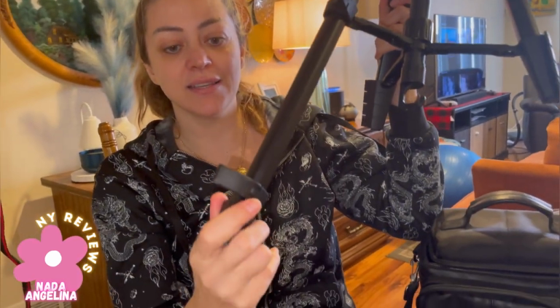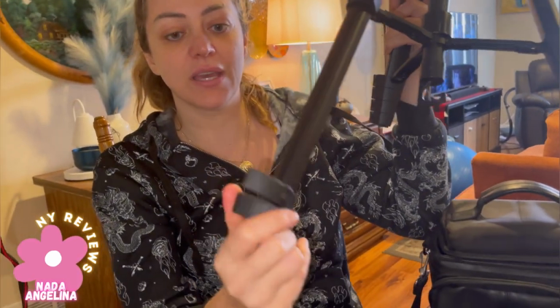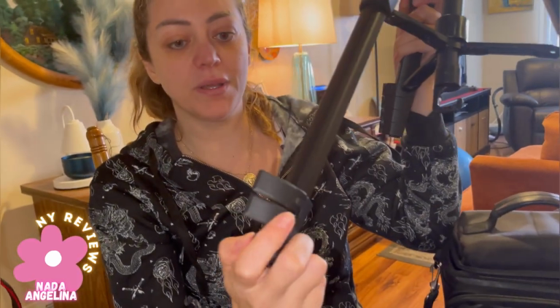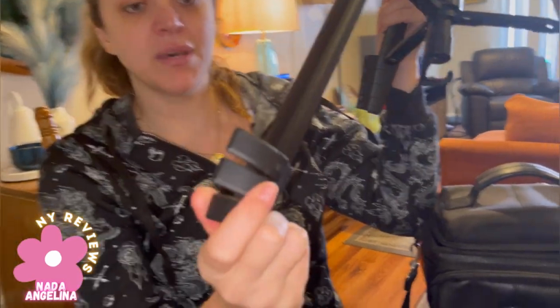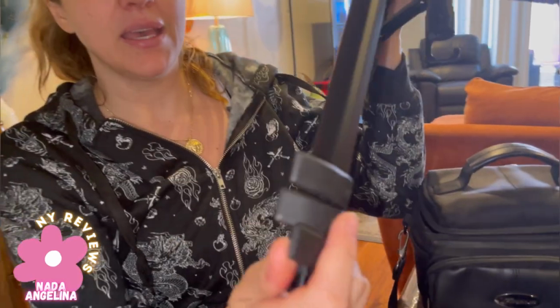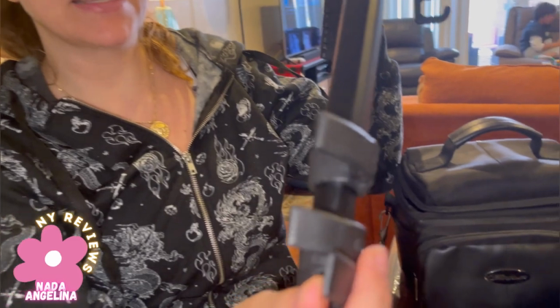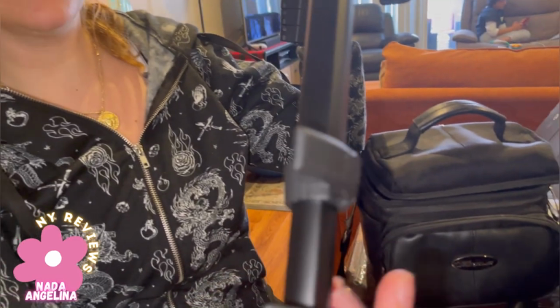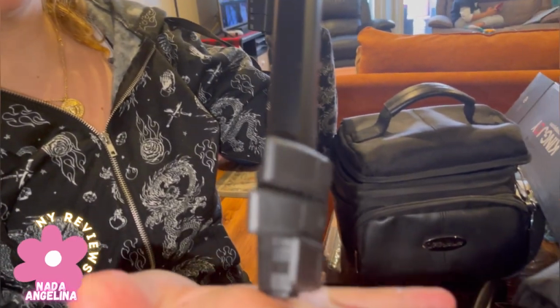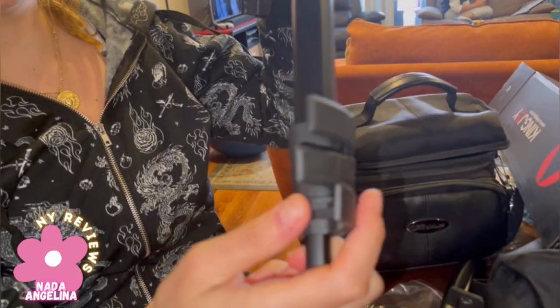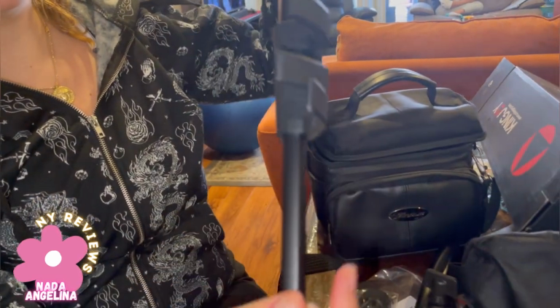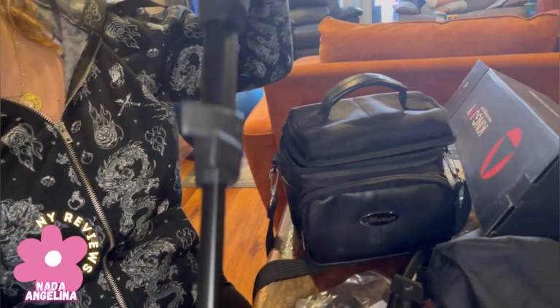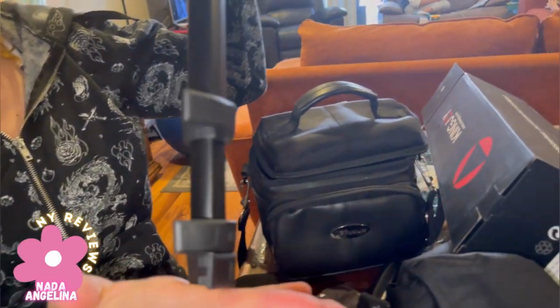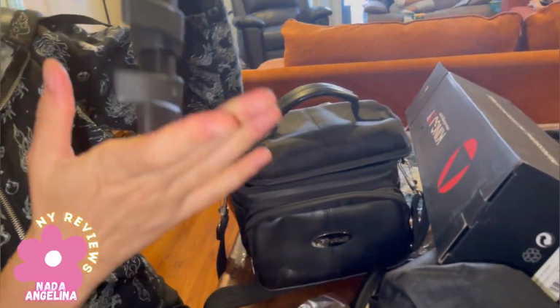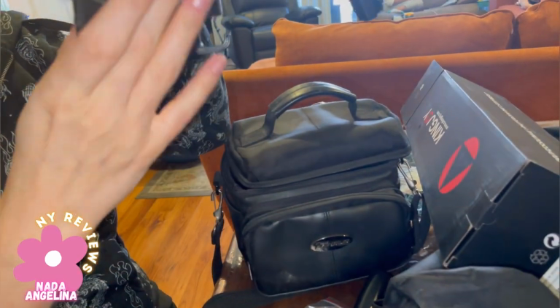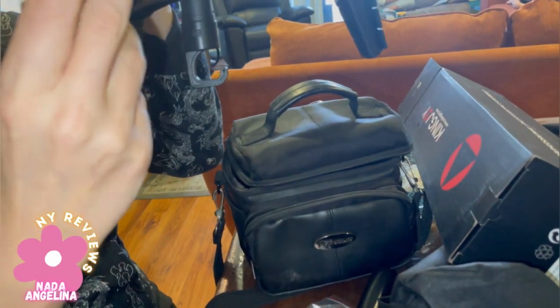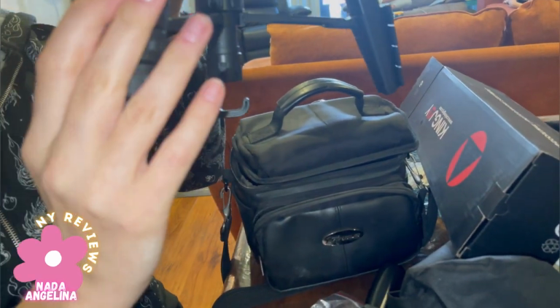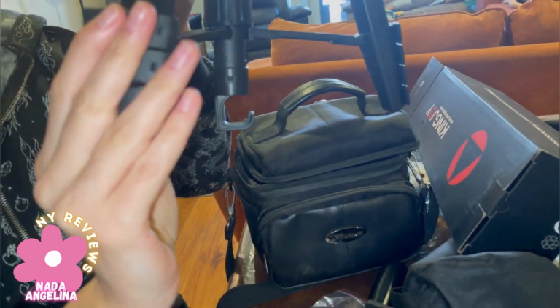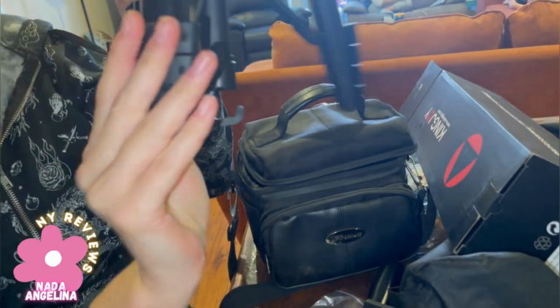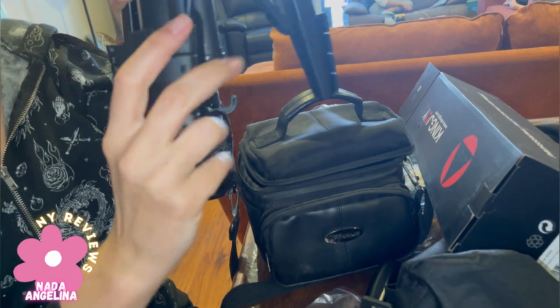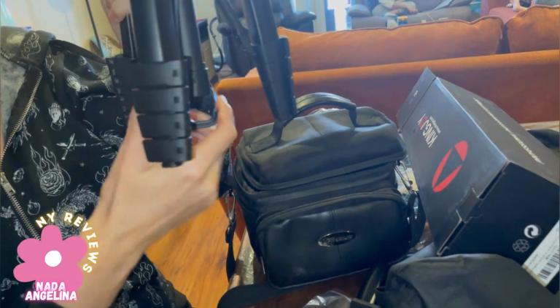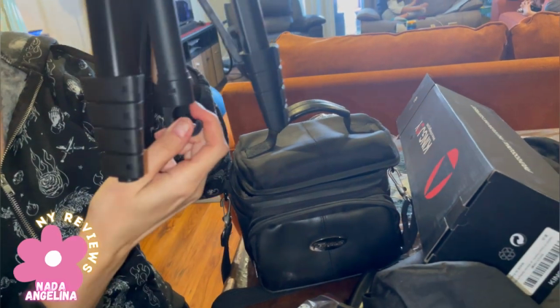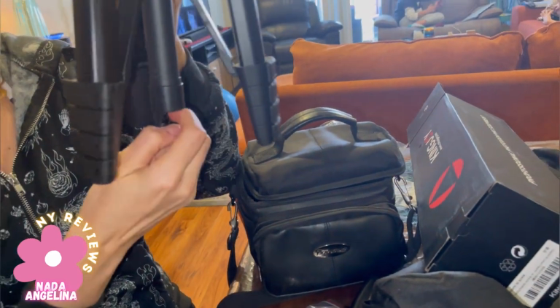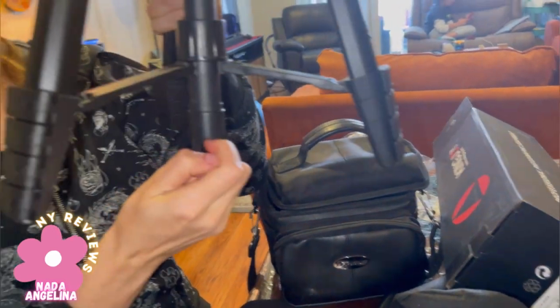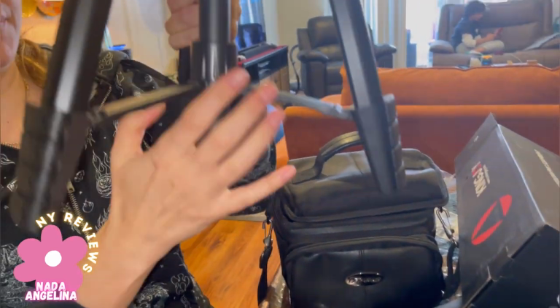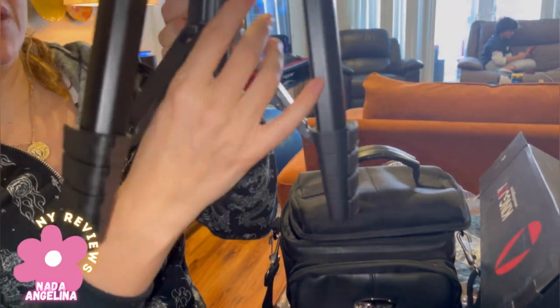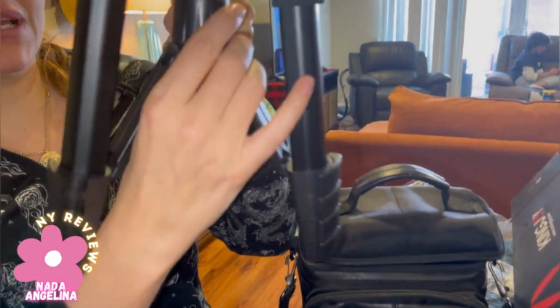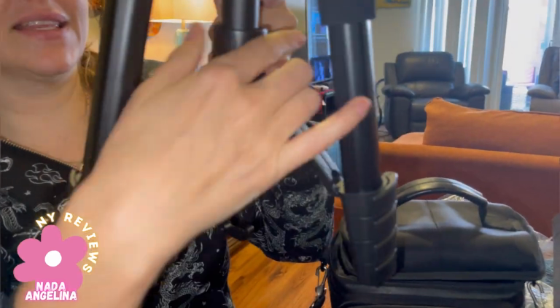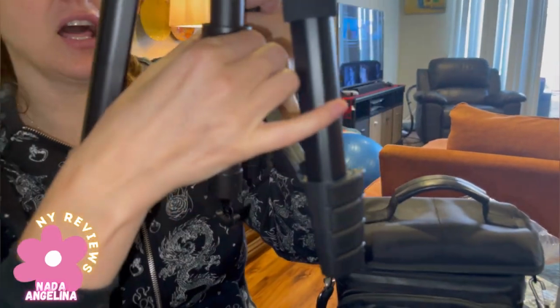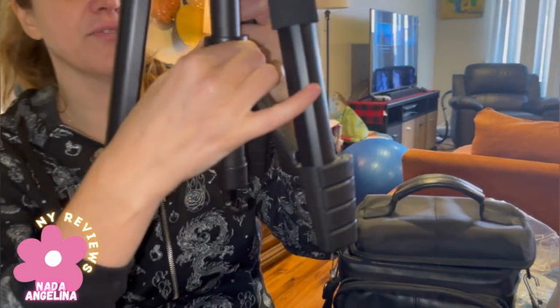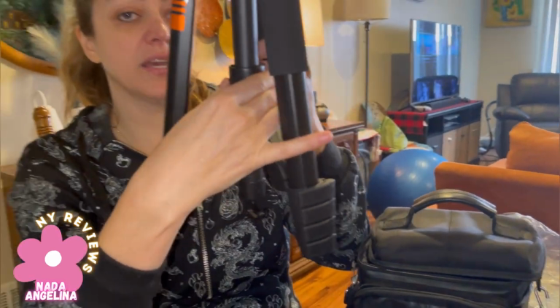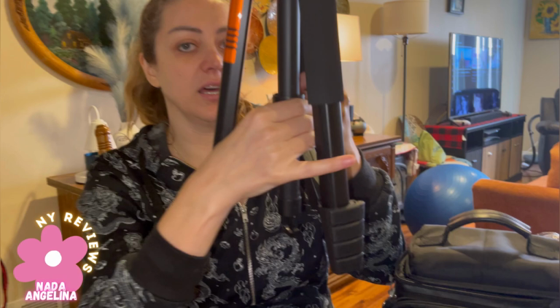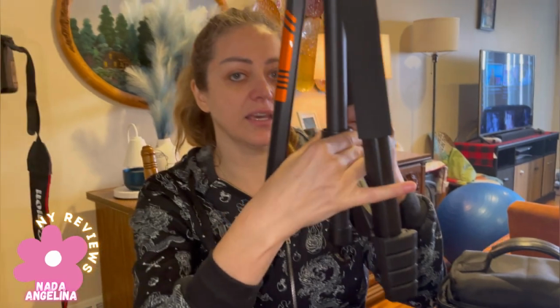You can open them and extend them — they go very long. I'm not going to fully extend them right now. You can do this and then lock it from here, or unlock it.